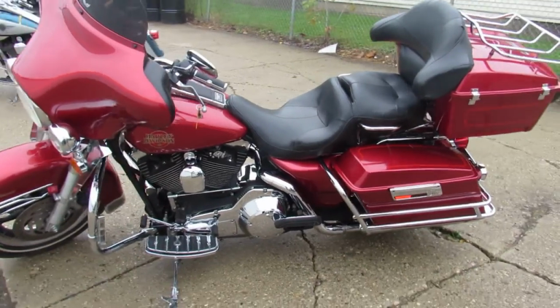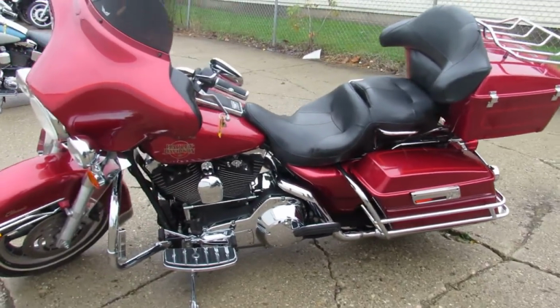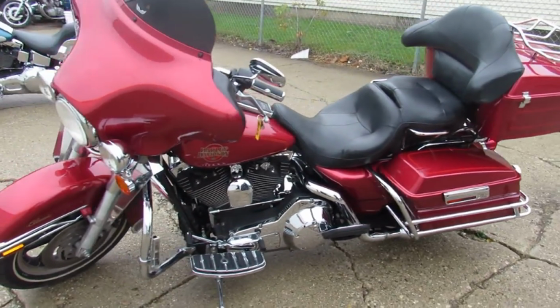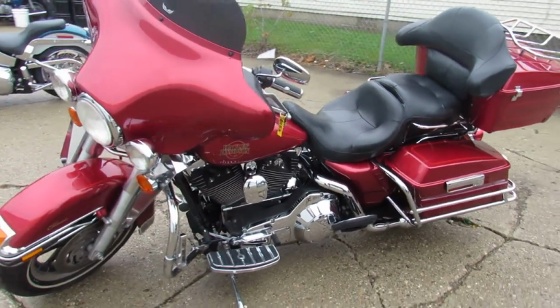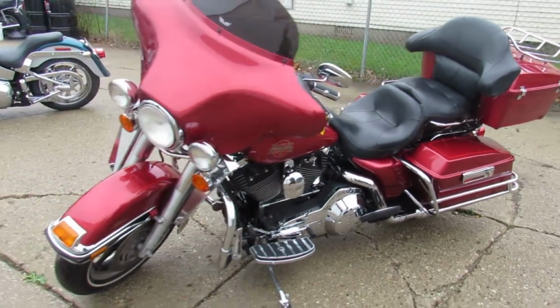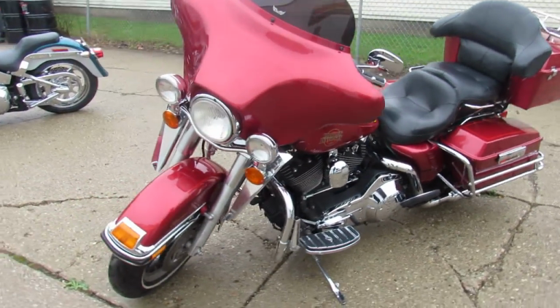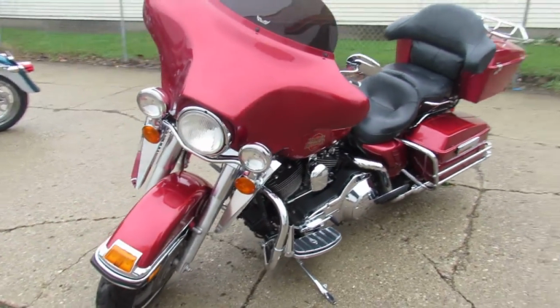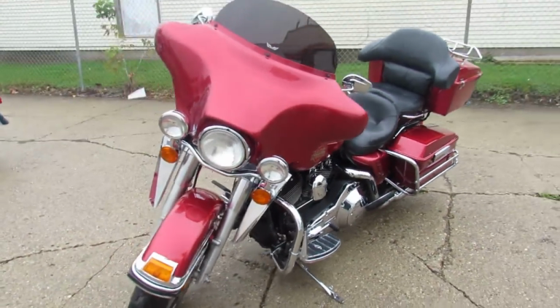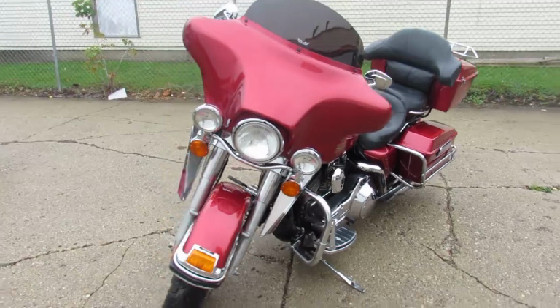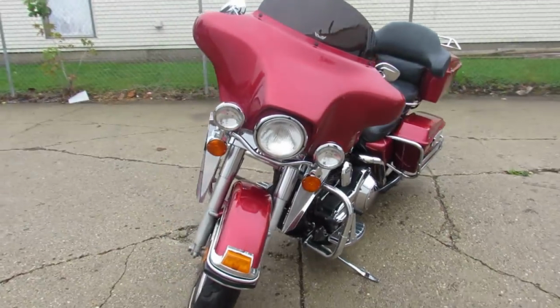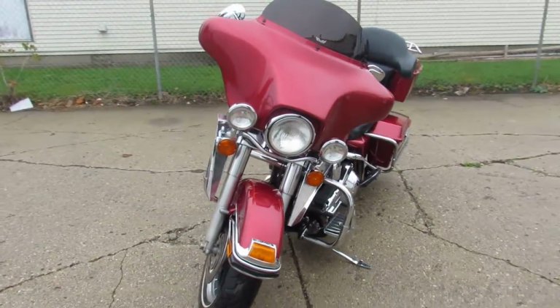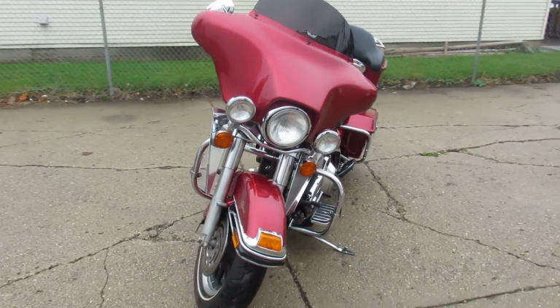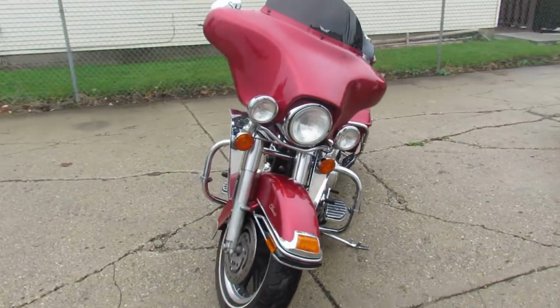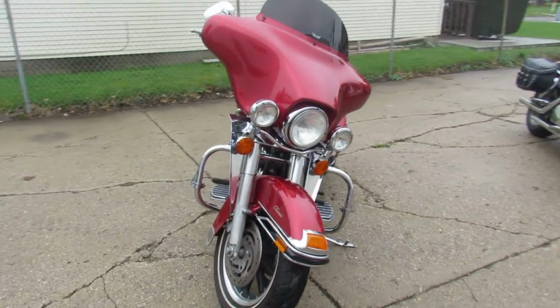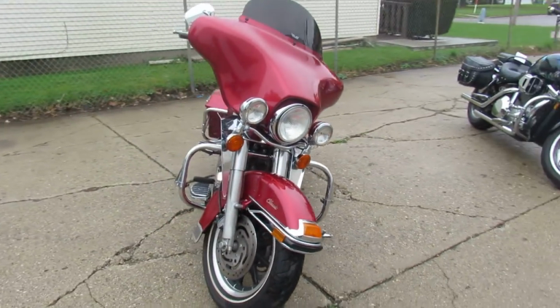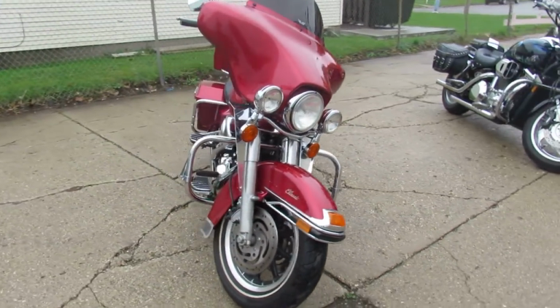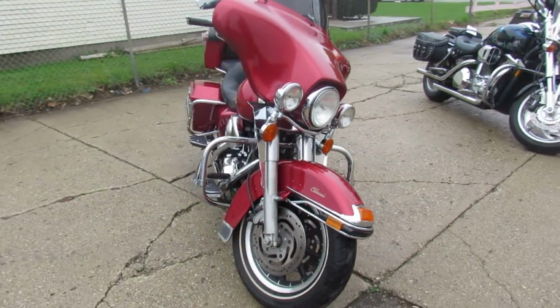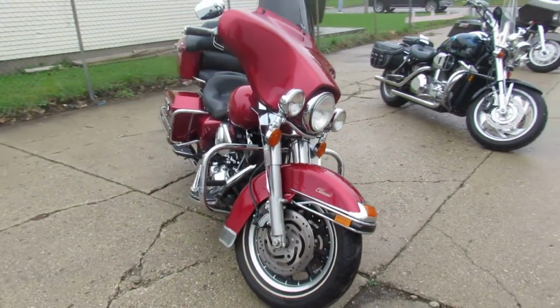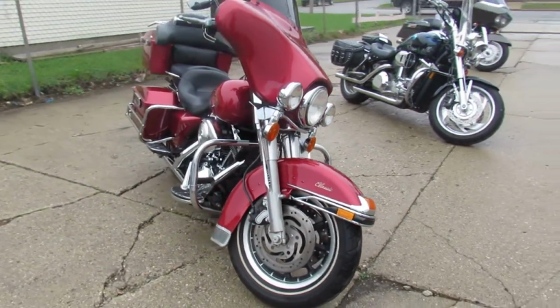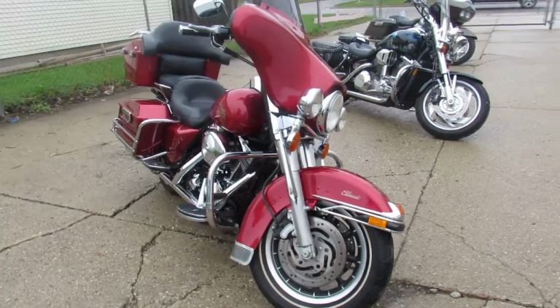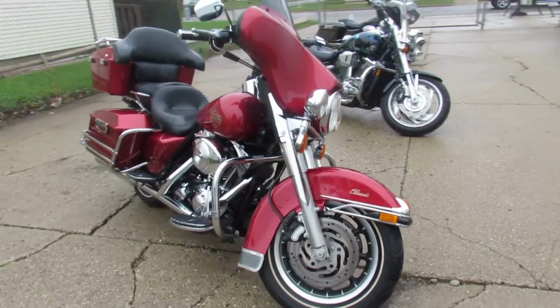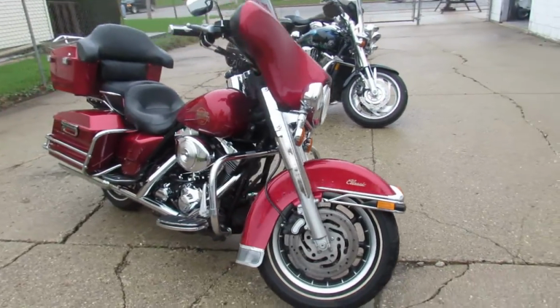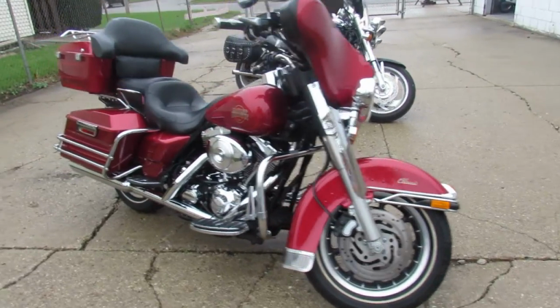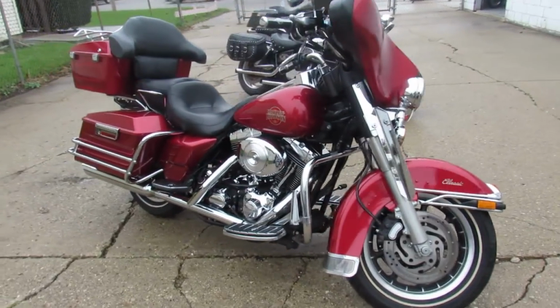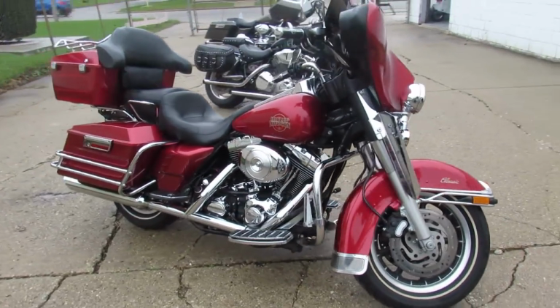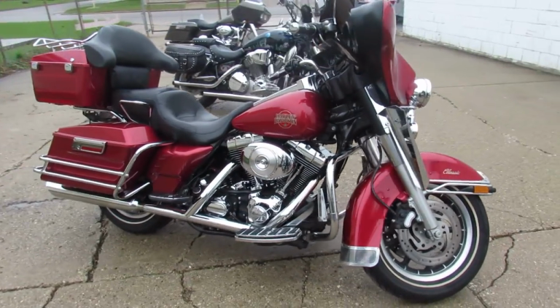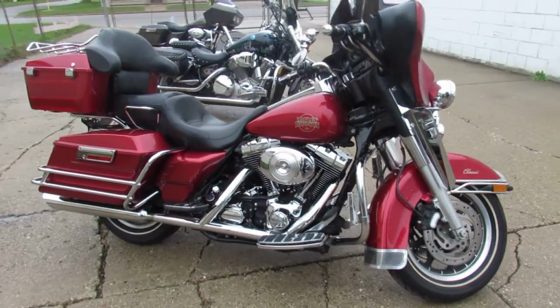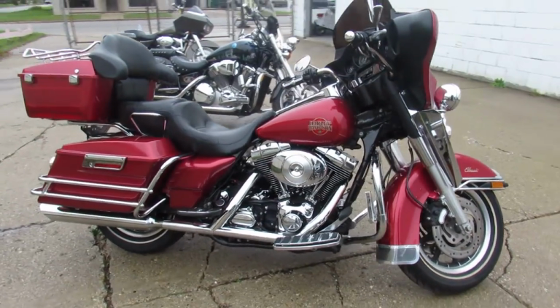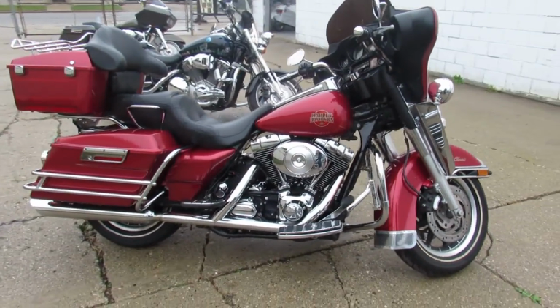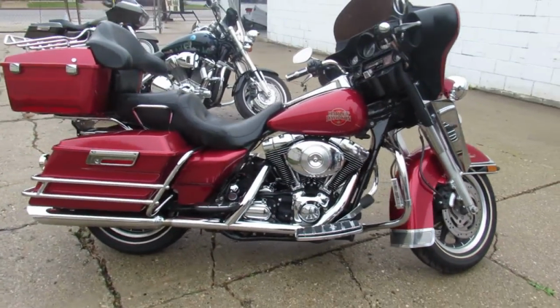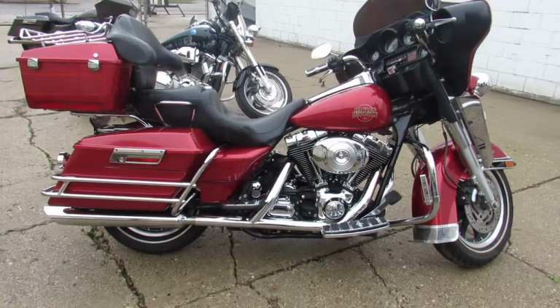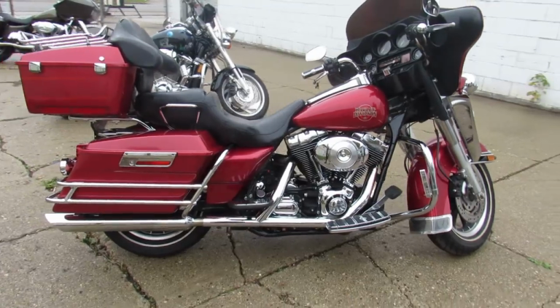Hey guys, ApprovalPowerSports.com here doing some videos on some Harleys we just got in. This one here is a 2004 Electra Glide Classic for sale. Comes in the bright red paint with tons of chrome. All stock, super clean, this one runs strong, doesn't need a thing.